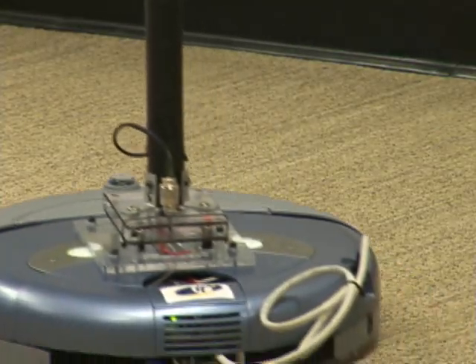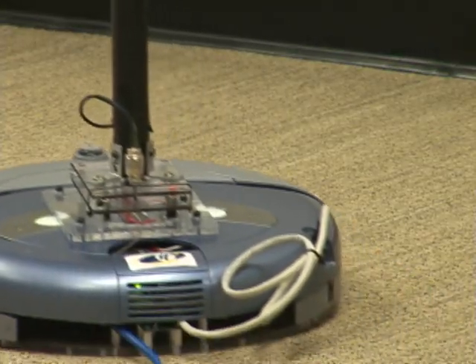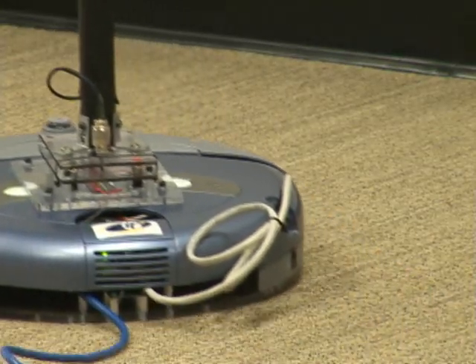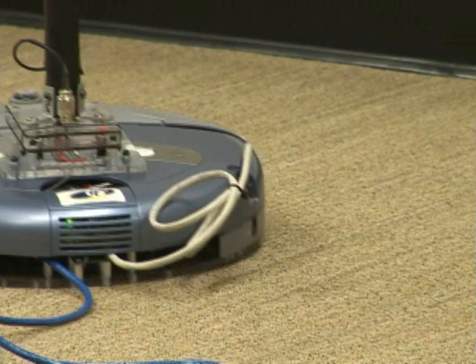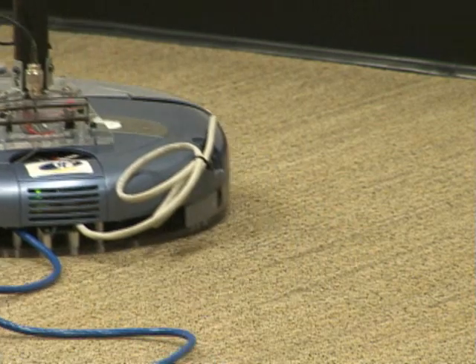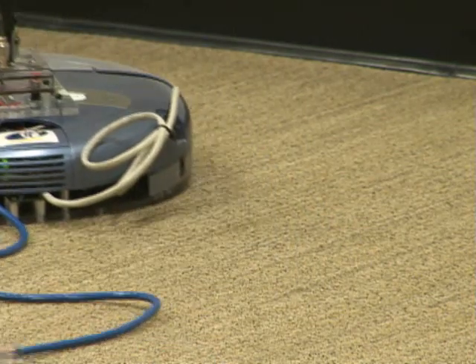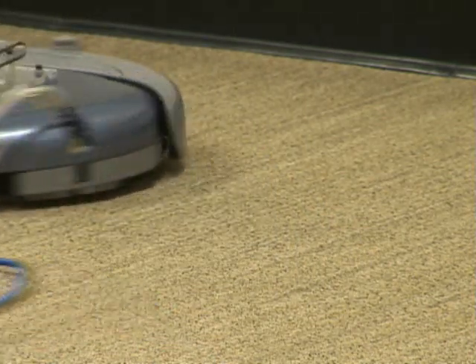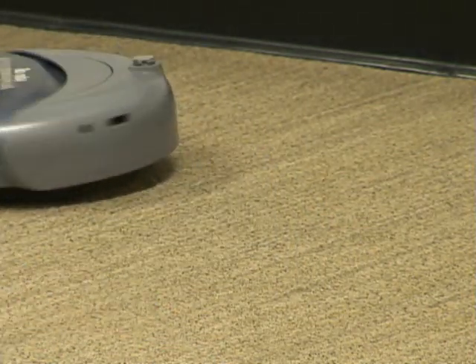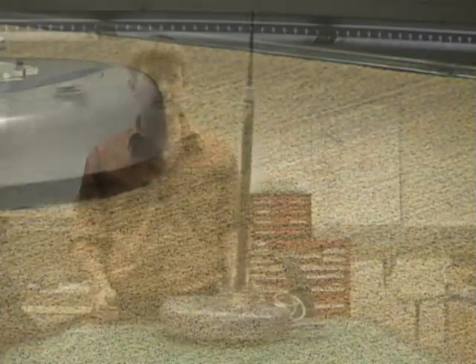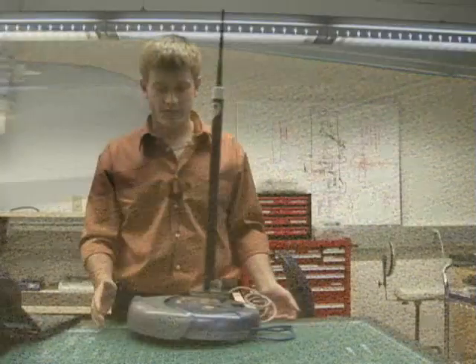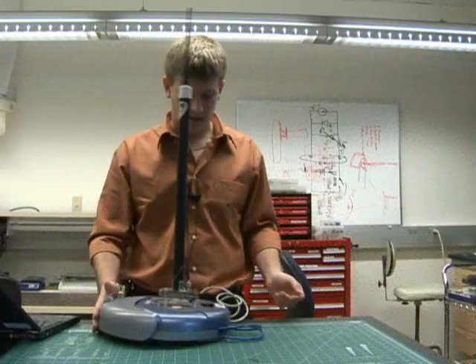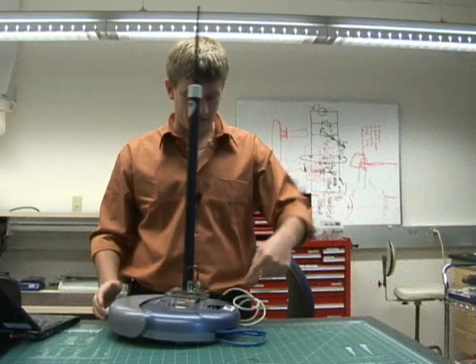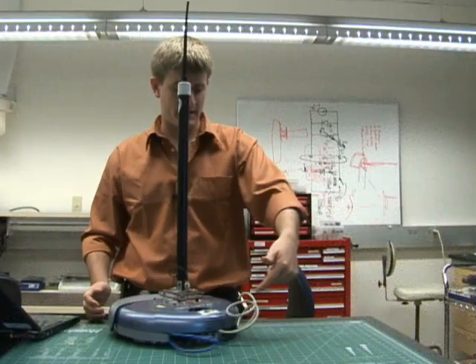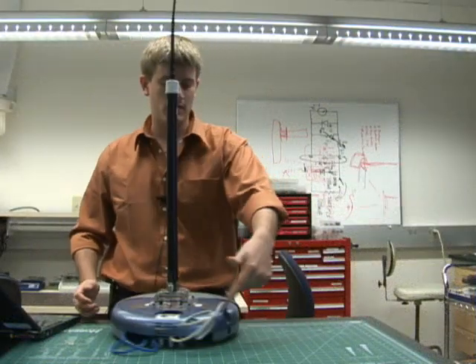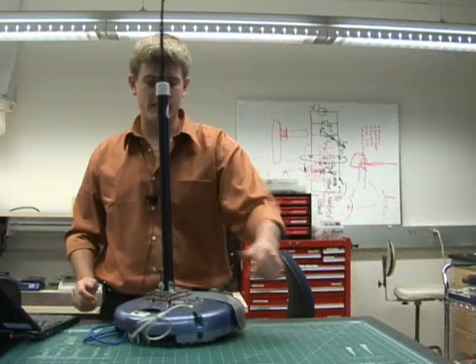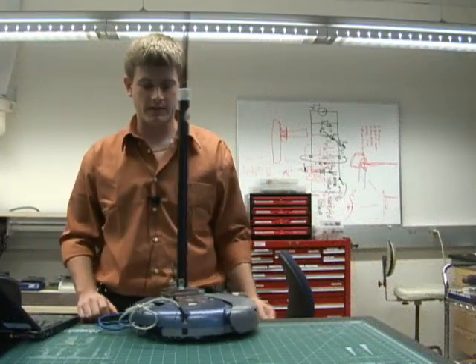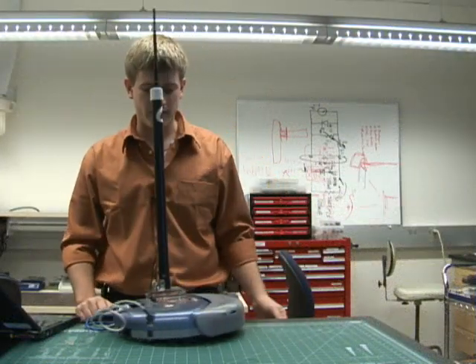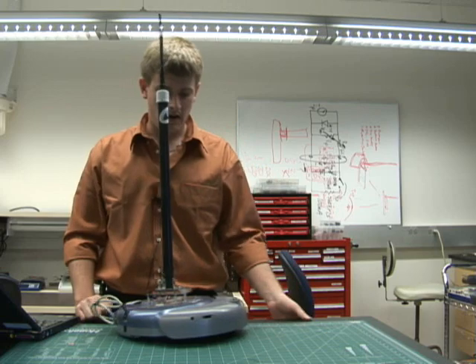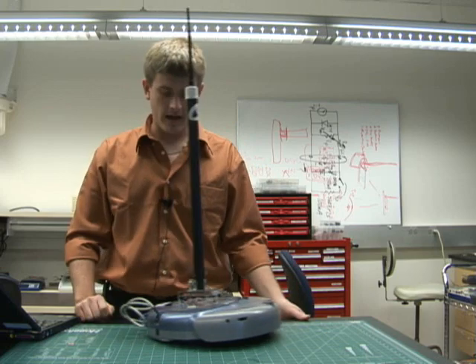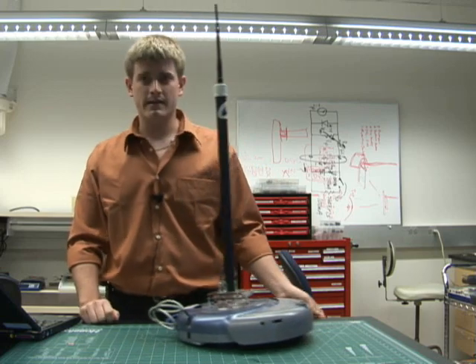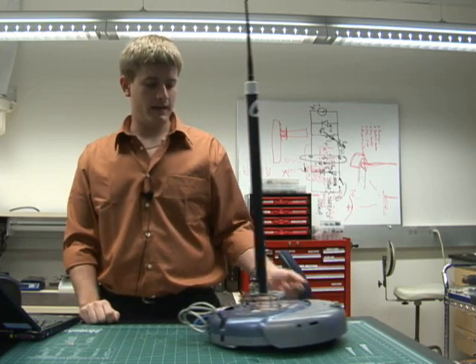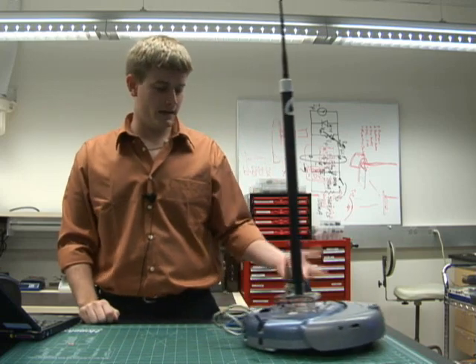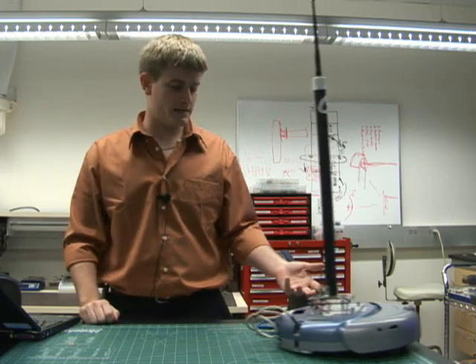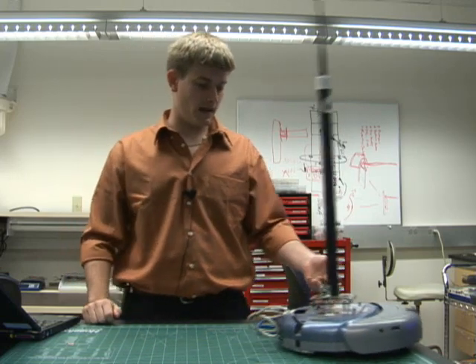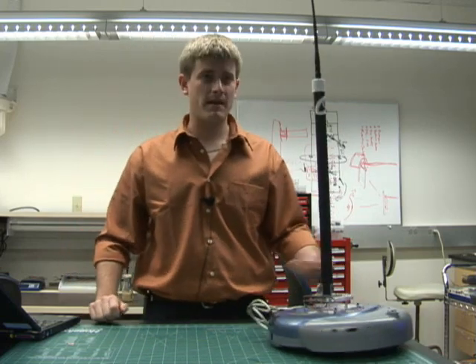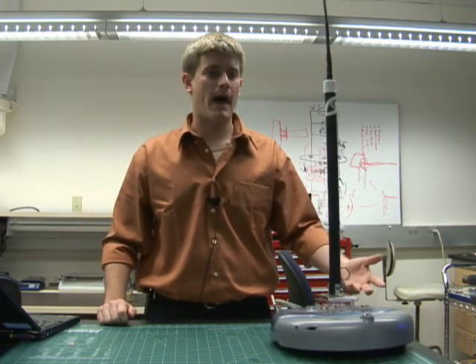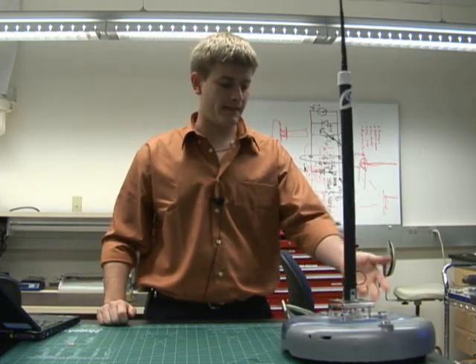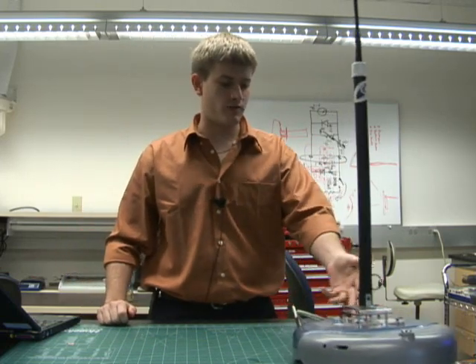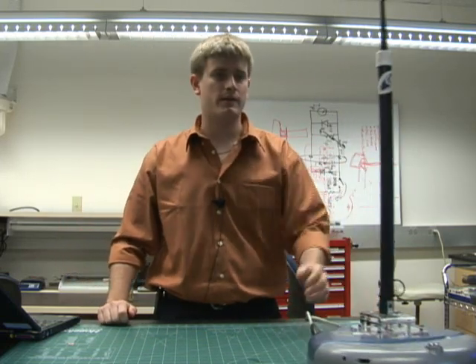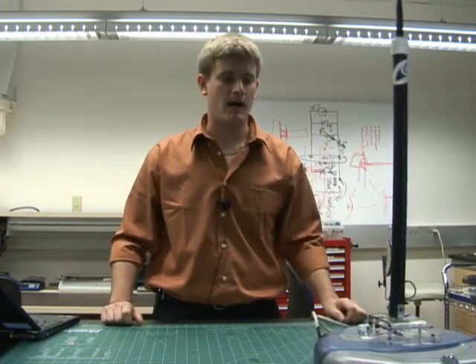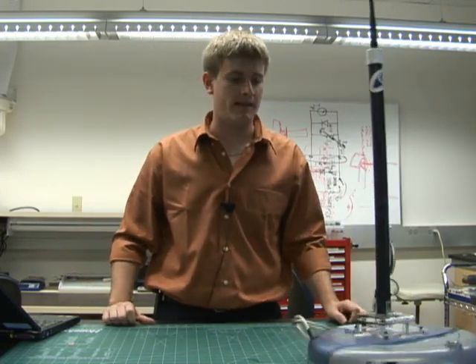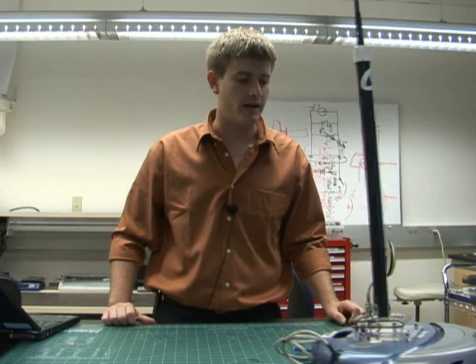It's also taking measurements from the wheels, received from the Roomba via this cable over the serial tether, and it is making a map that is stored onto a compact flash card.